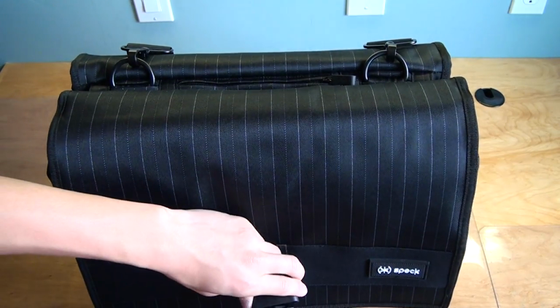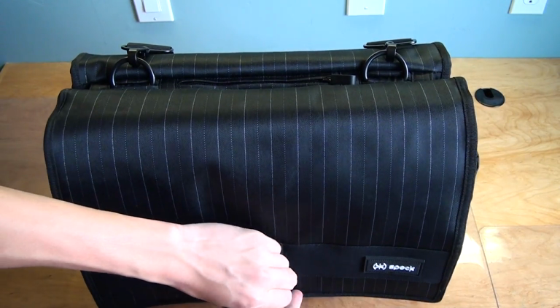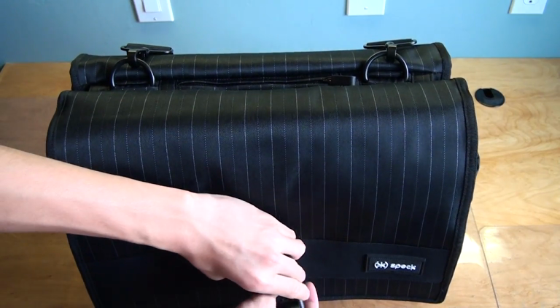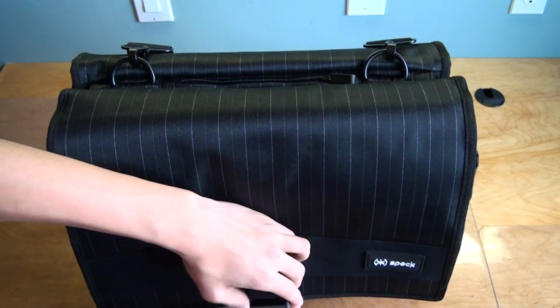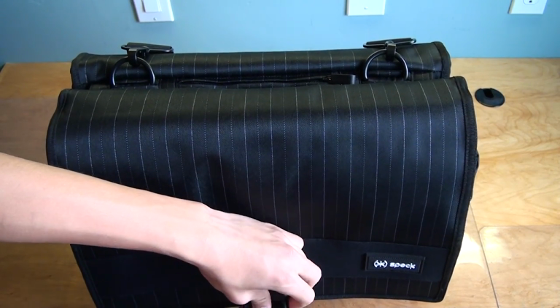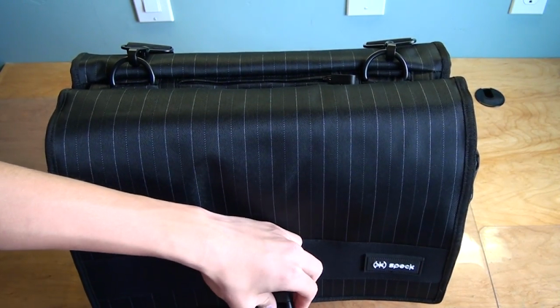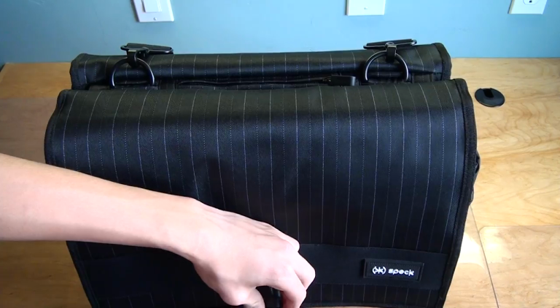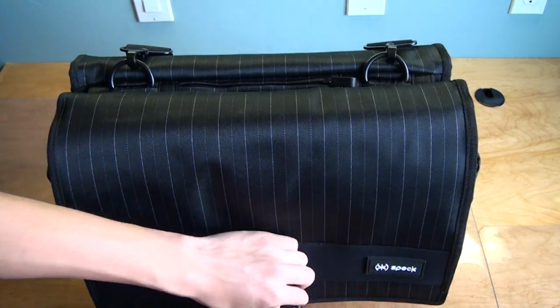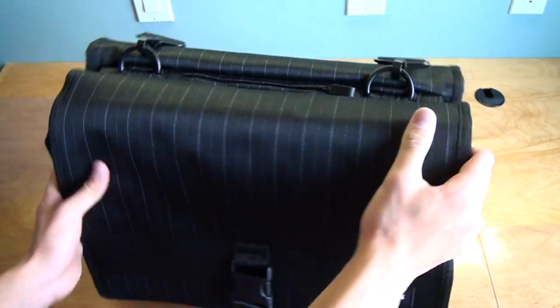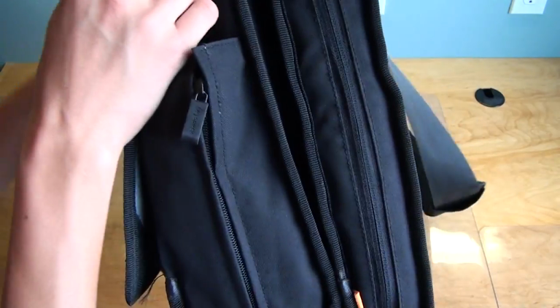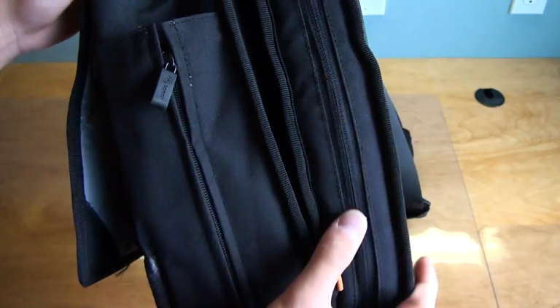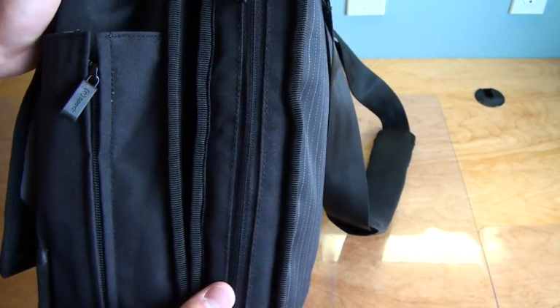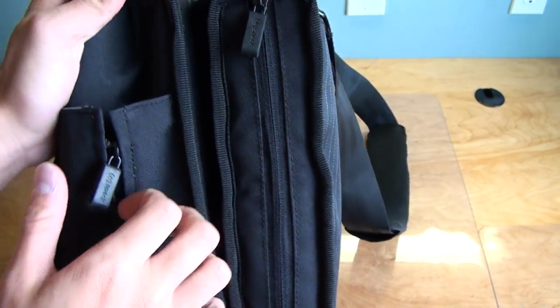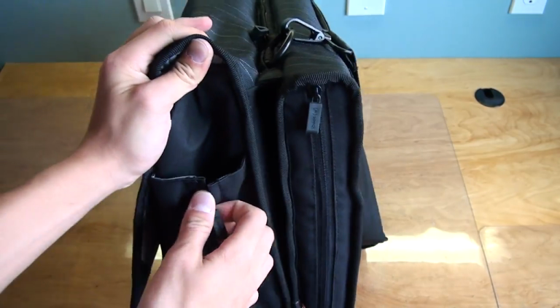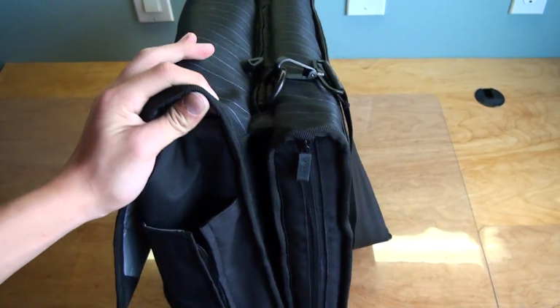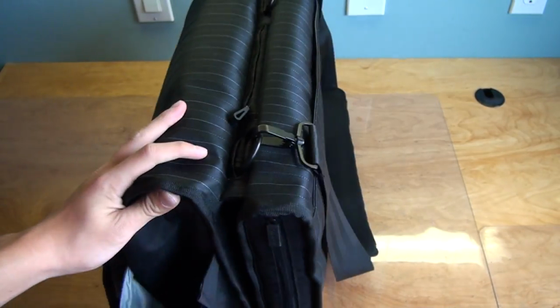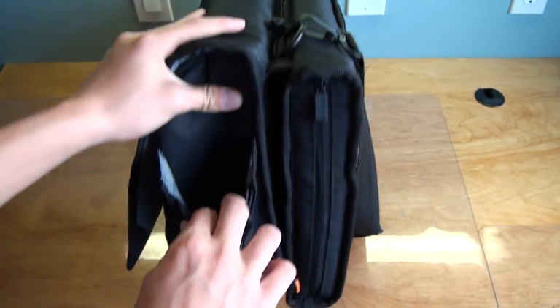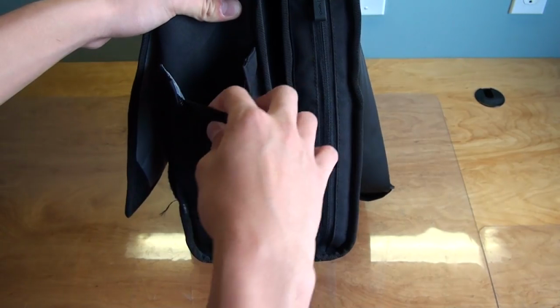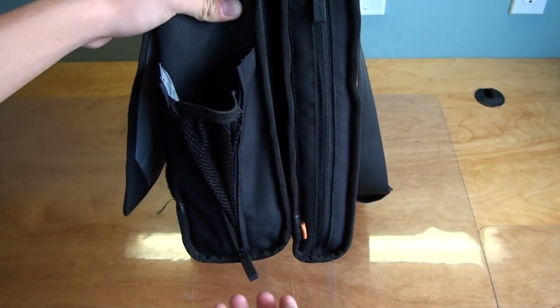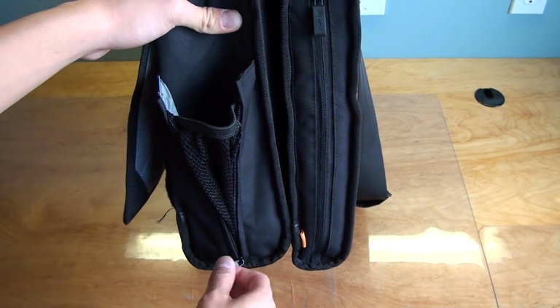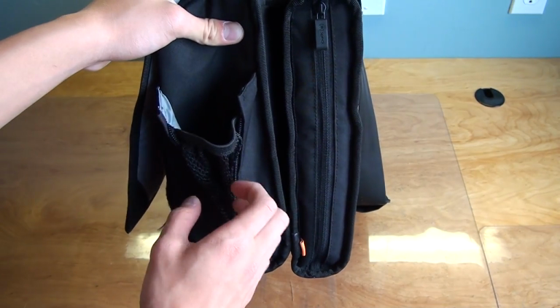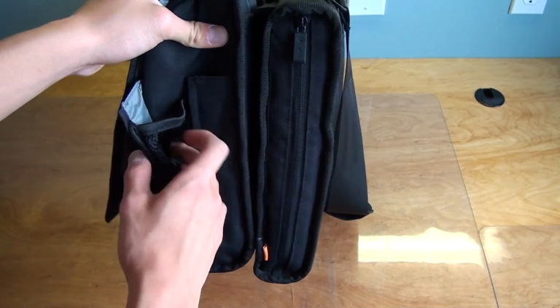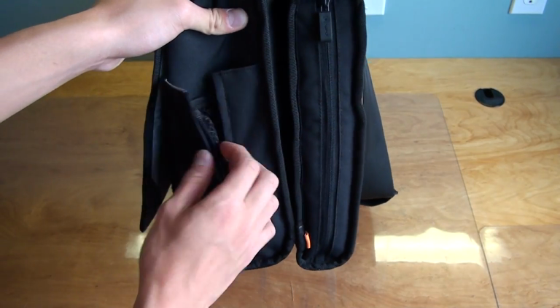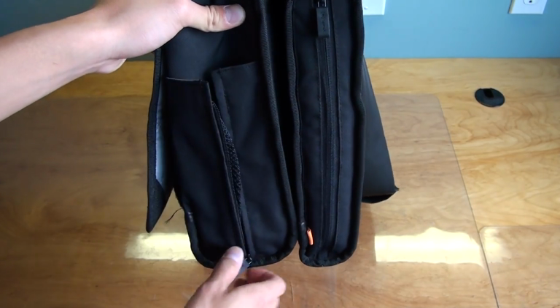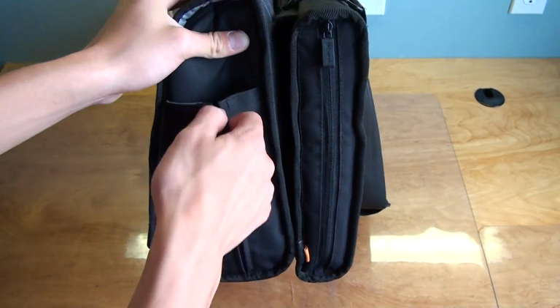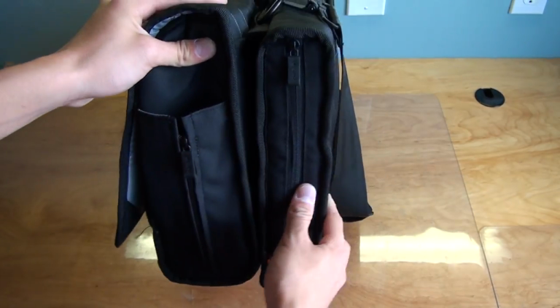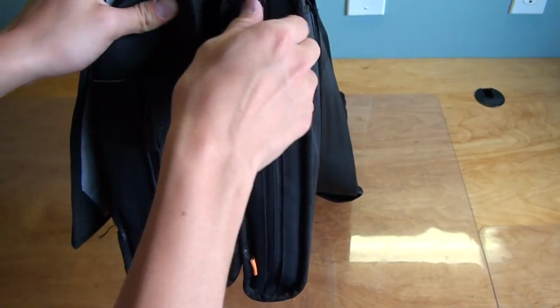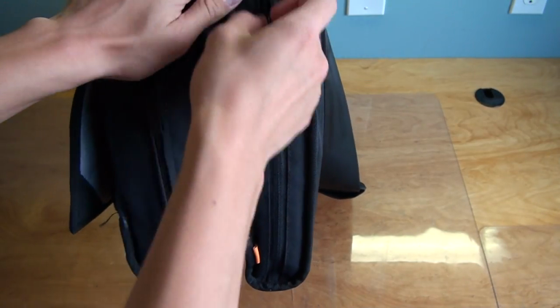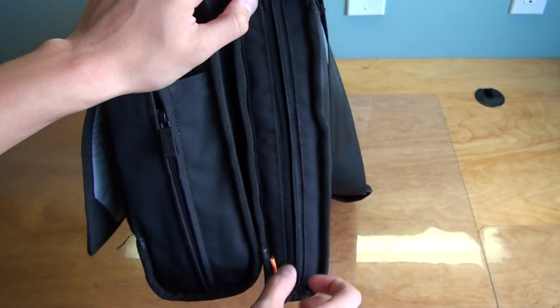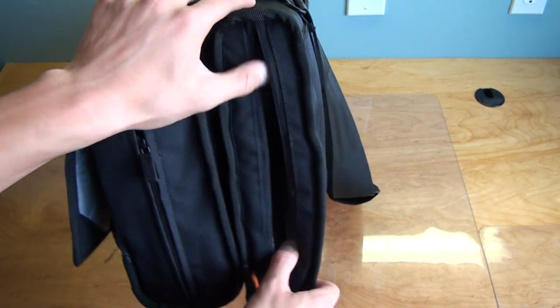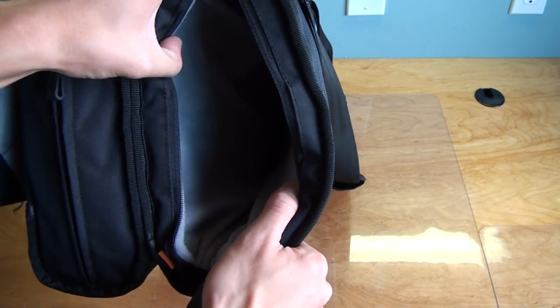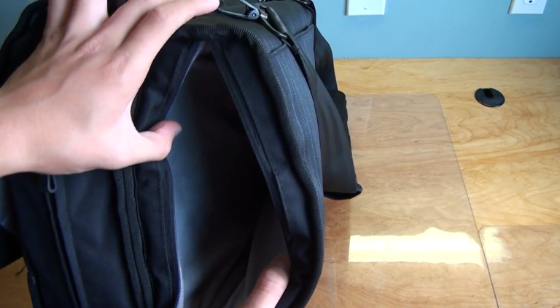Moving on to the side of the bag — on the side you have a water bottle compartment which works really nicely. And right here is where you're supposed to store your laptop.